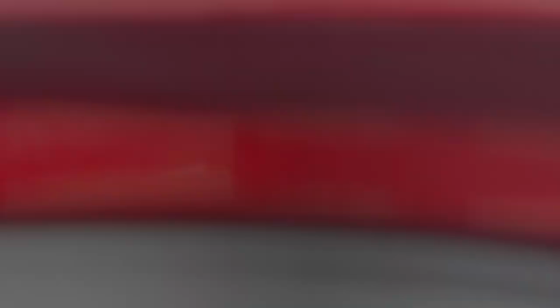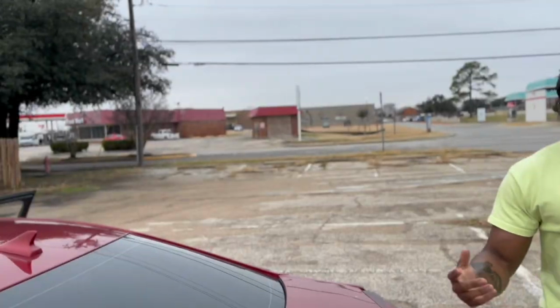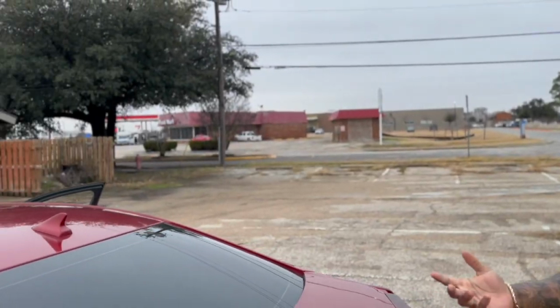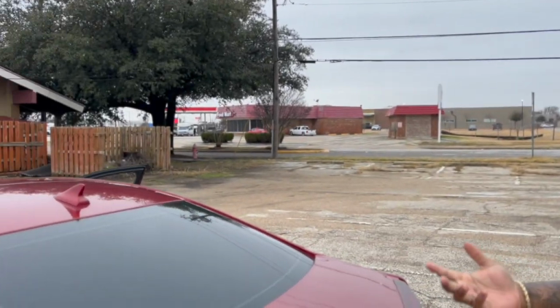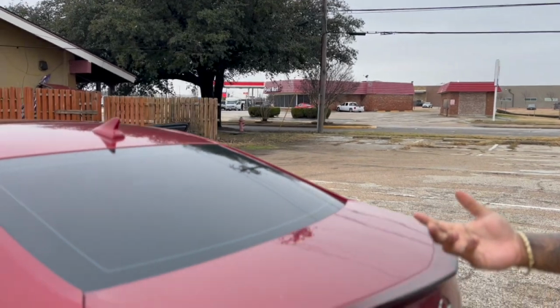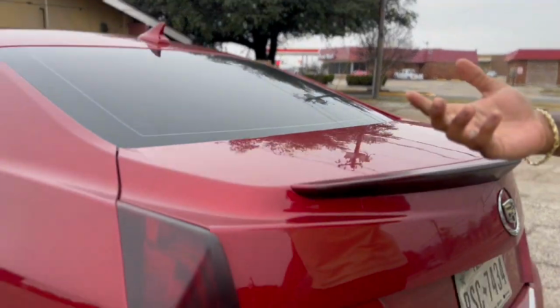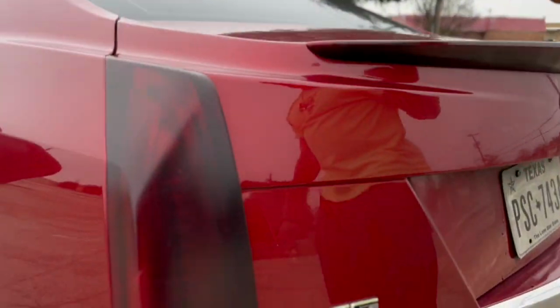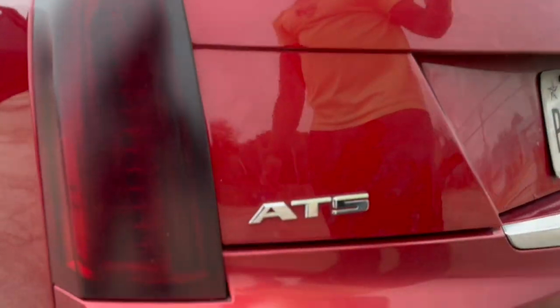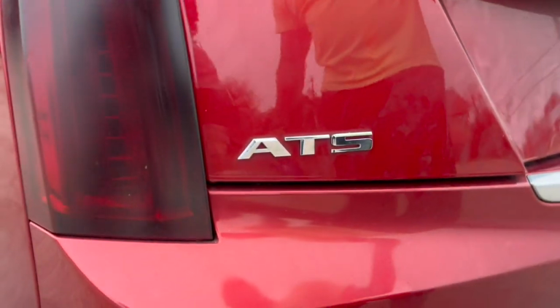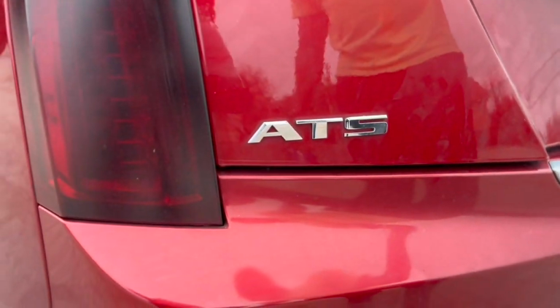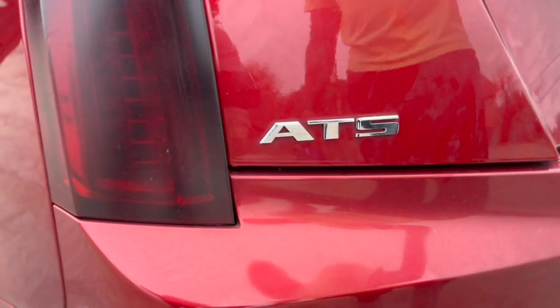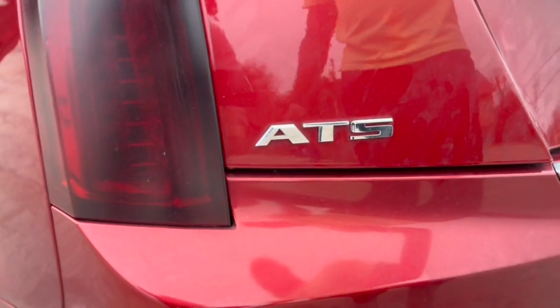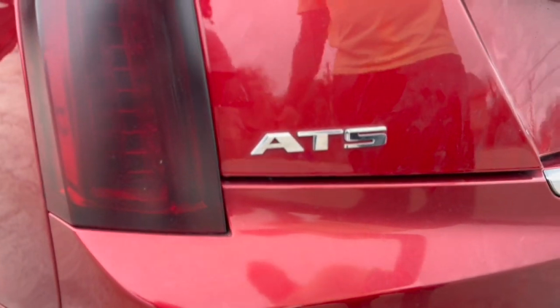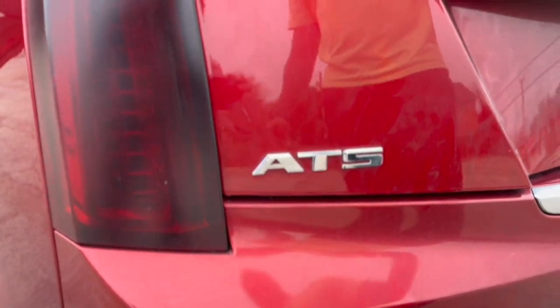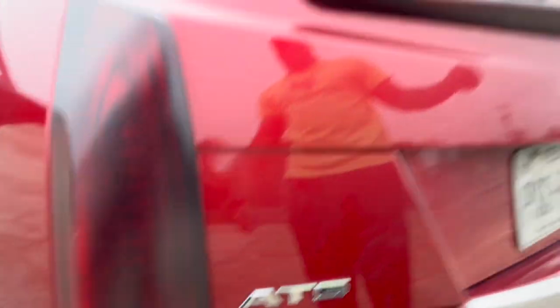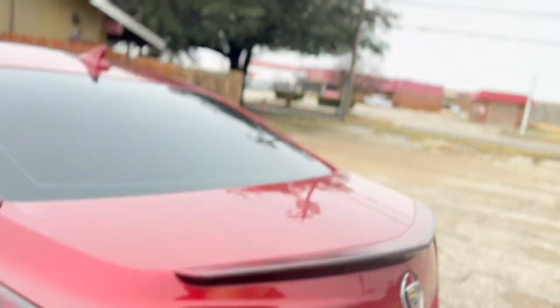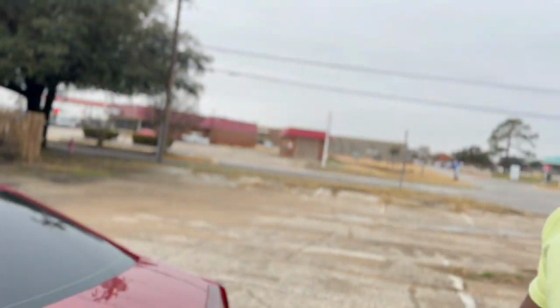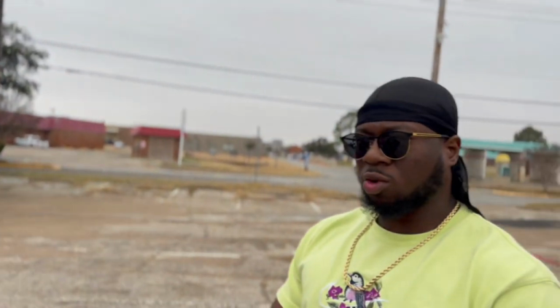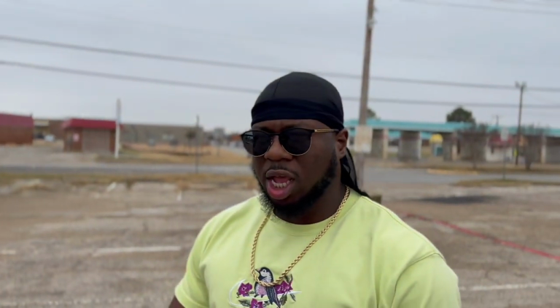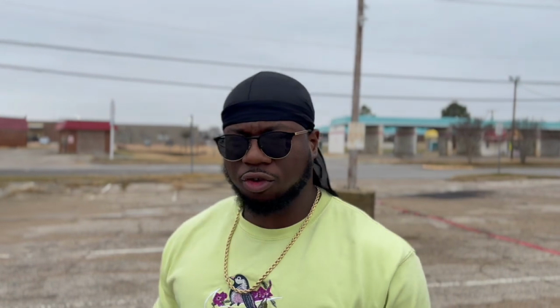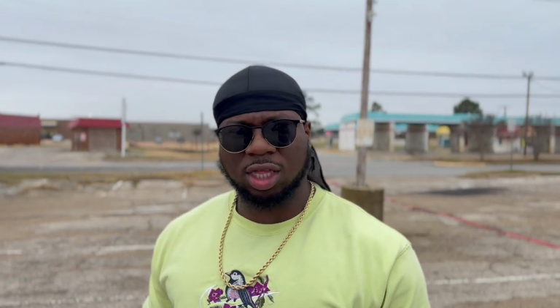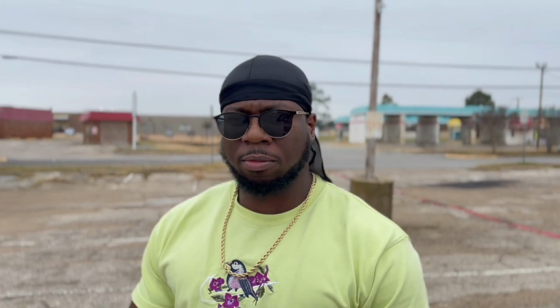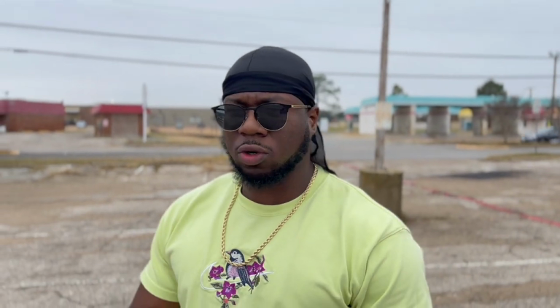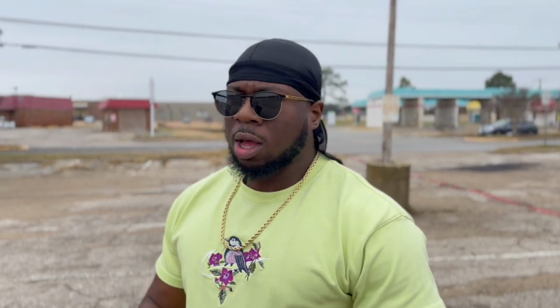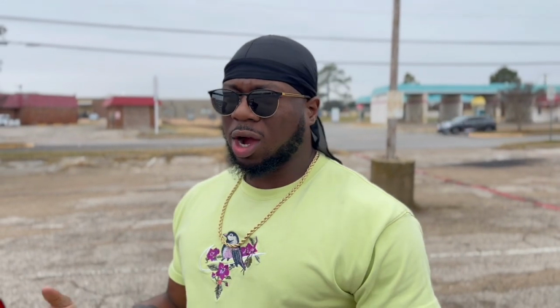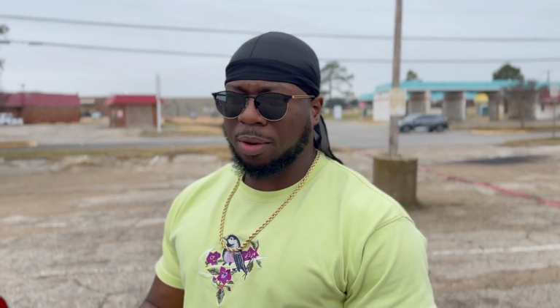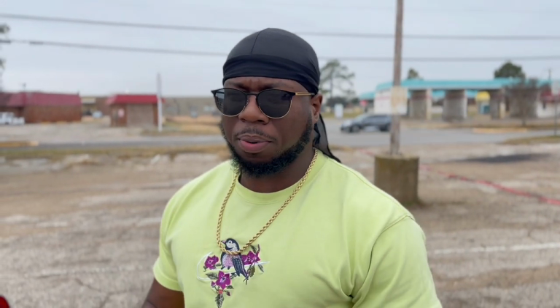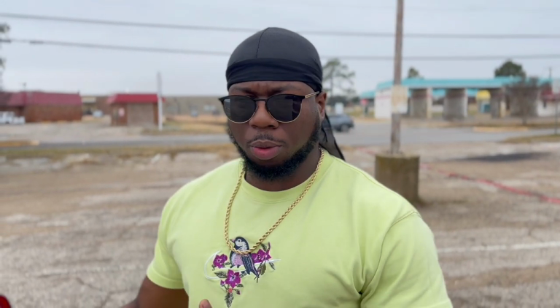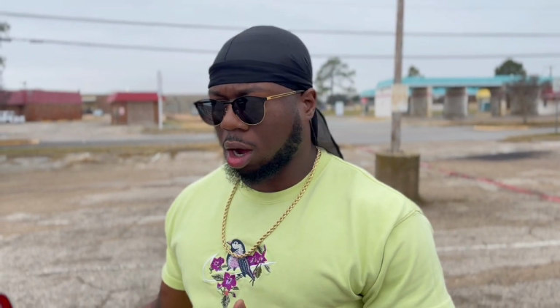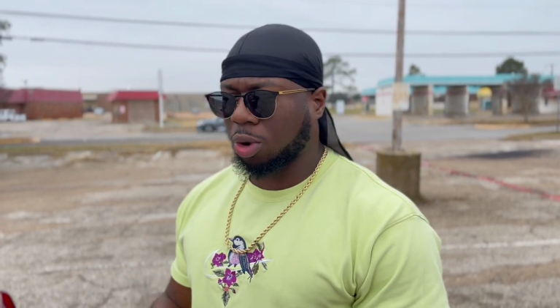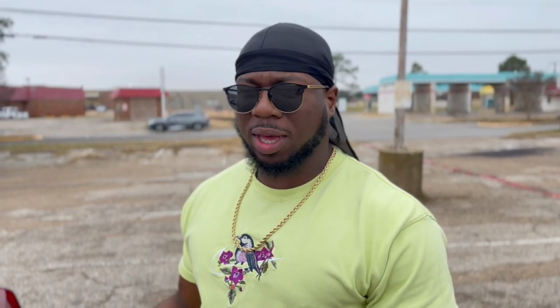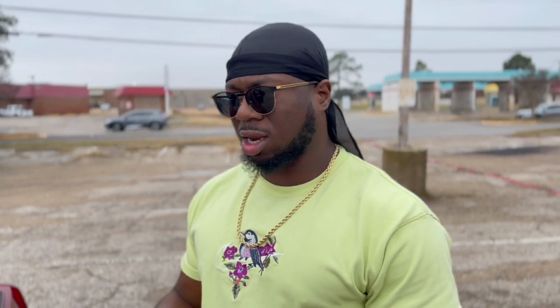You can put 87 gas in here — I never put 93 in here, you don't have to. It's not required. So if you're trying to save some money, you don't have to worry about putting premium gas in this car.